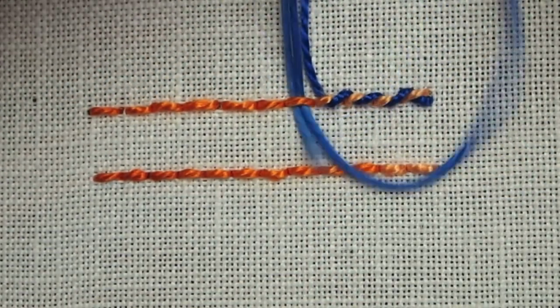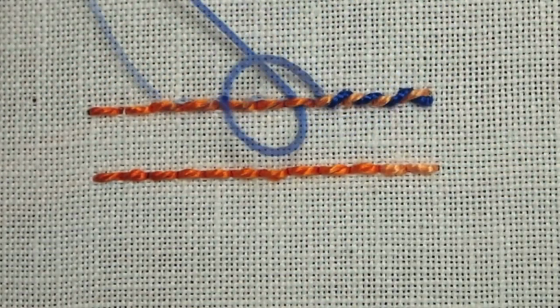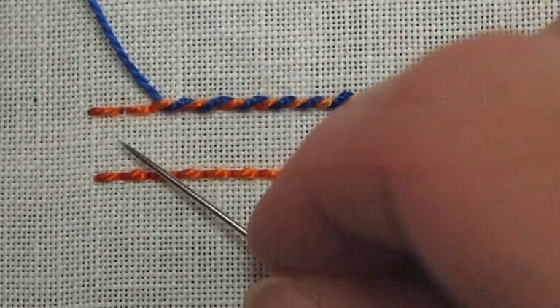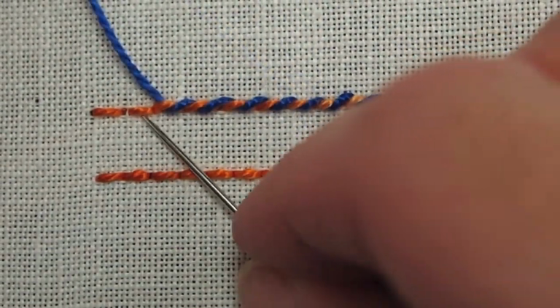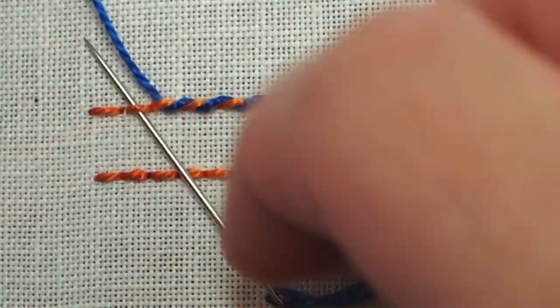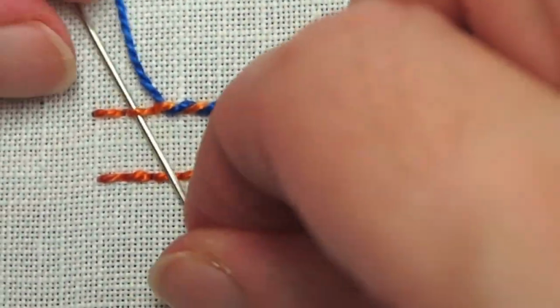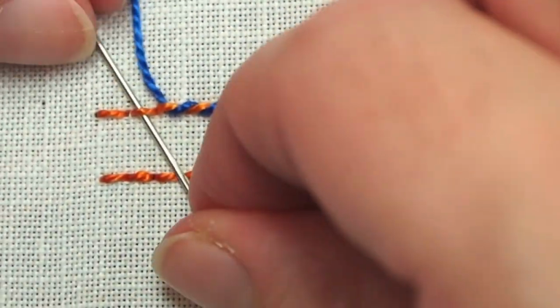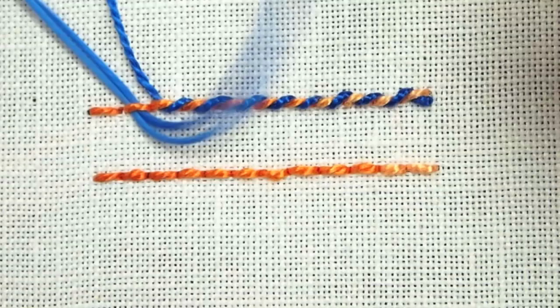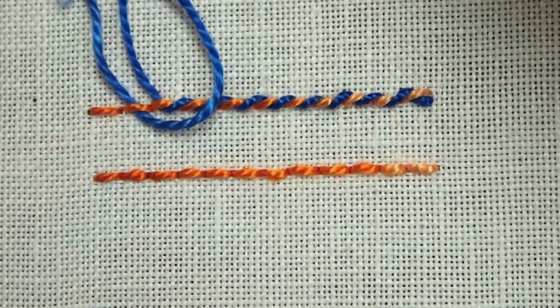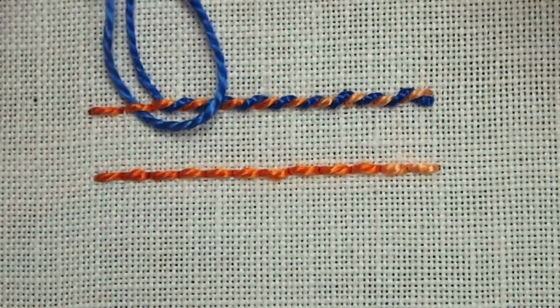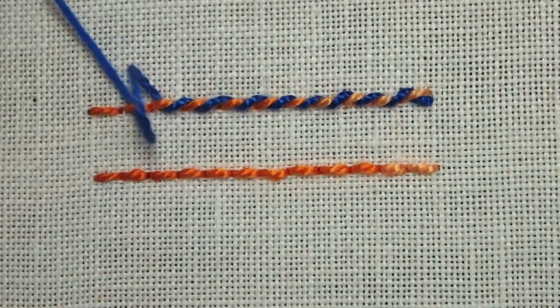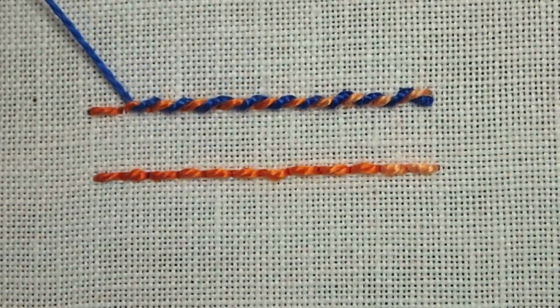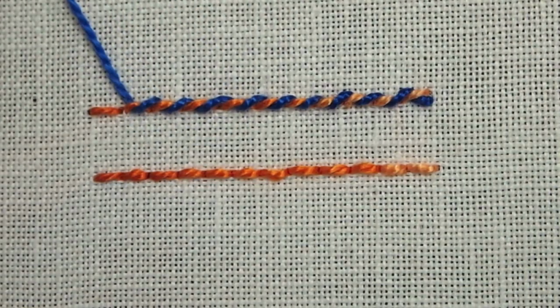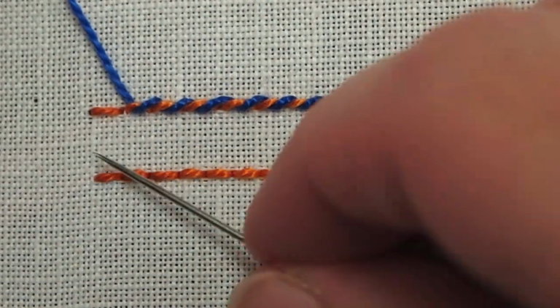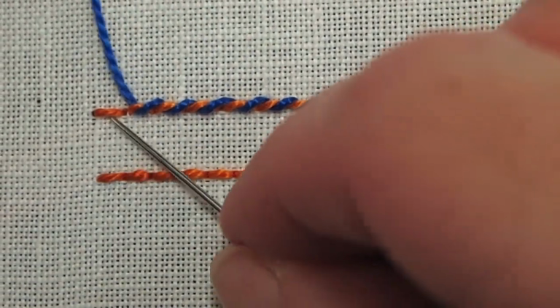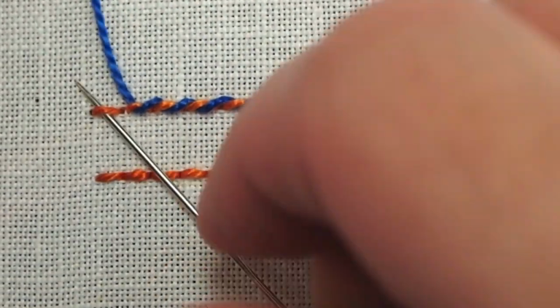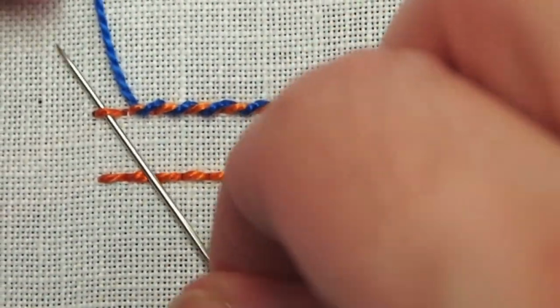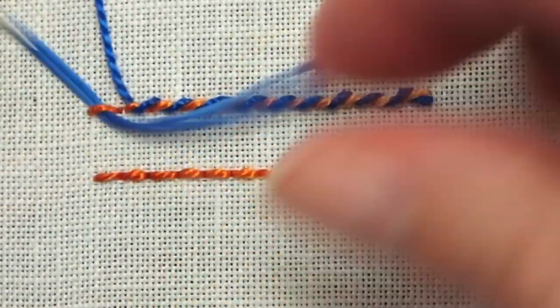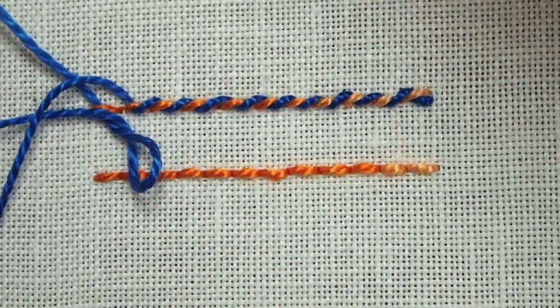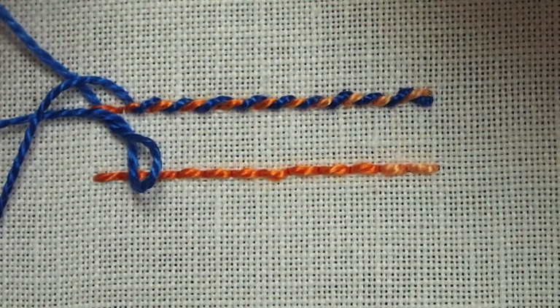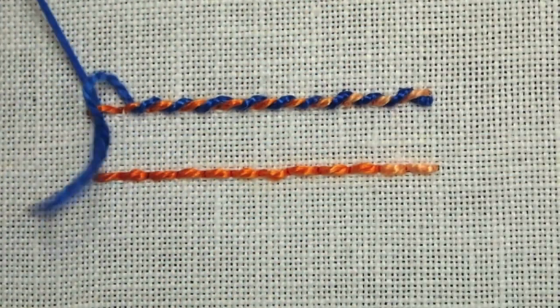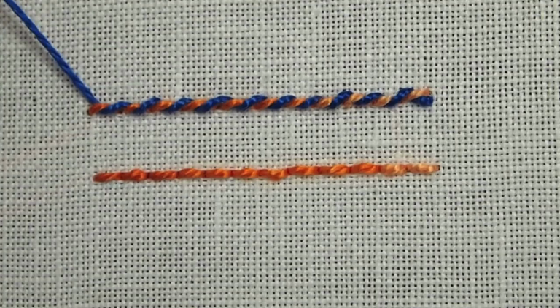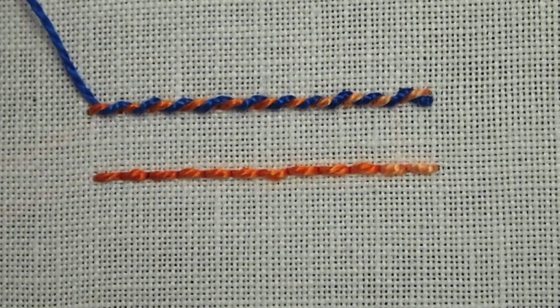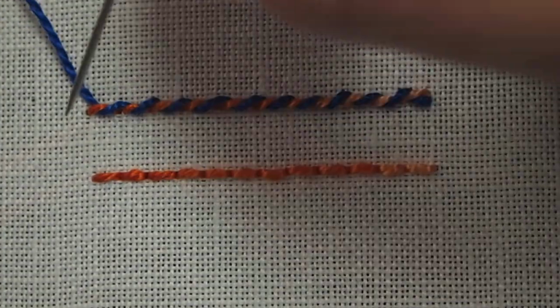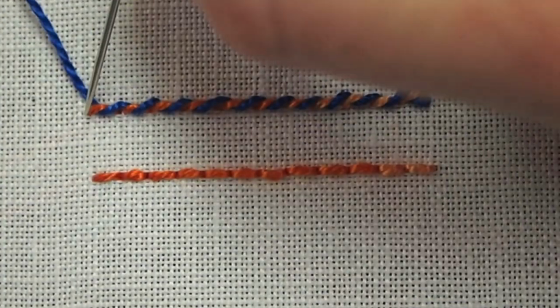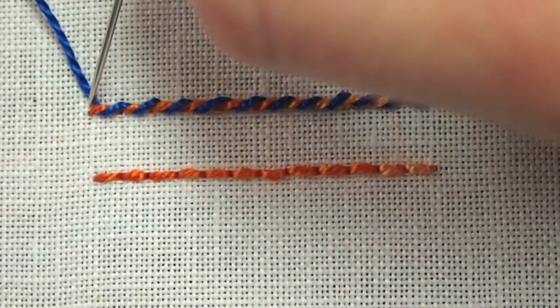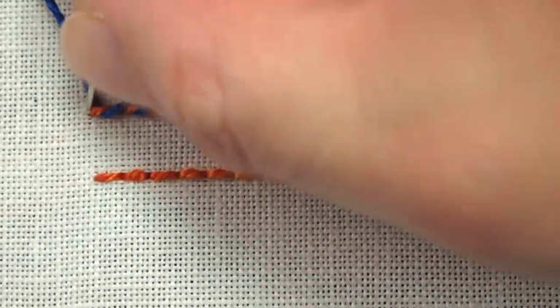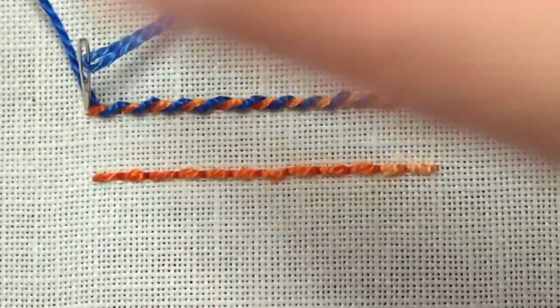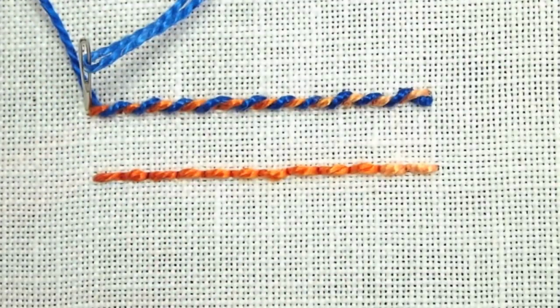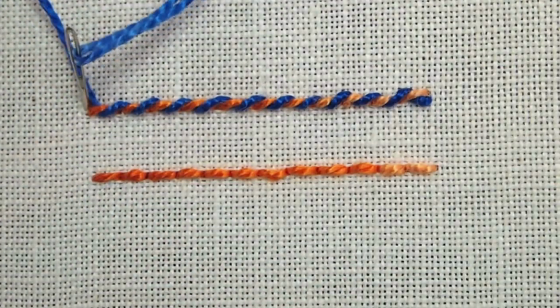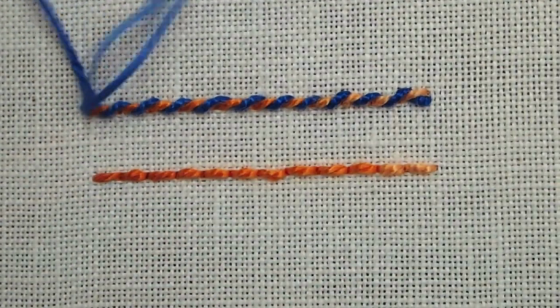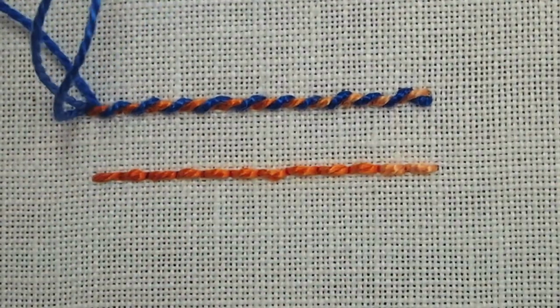Now you can use contrasting colors of thread or the same color thread — it depends on the look that you want. When you get to the end of your line, you're going to take your stitch to the back of the fabric, and that is the whipped backstitch.